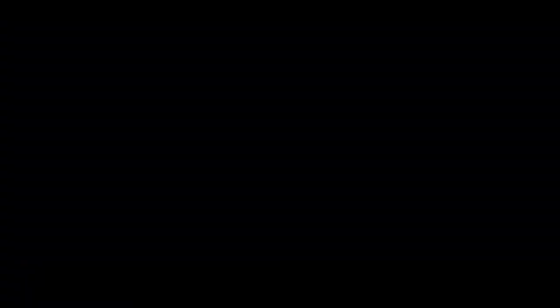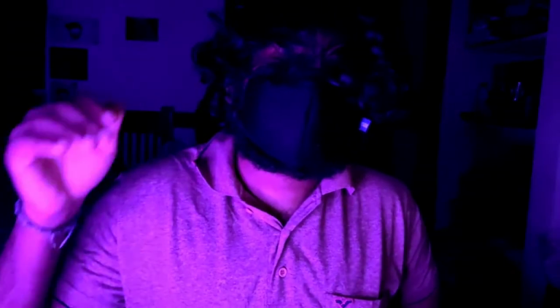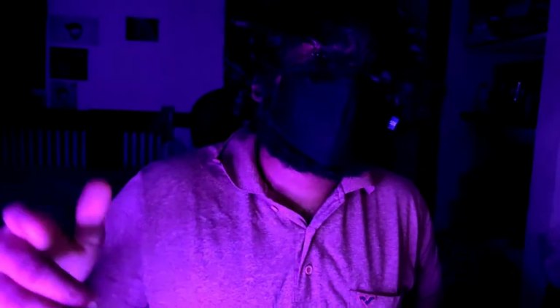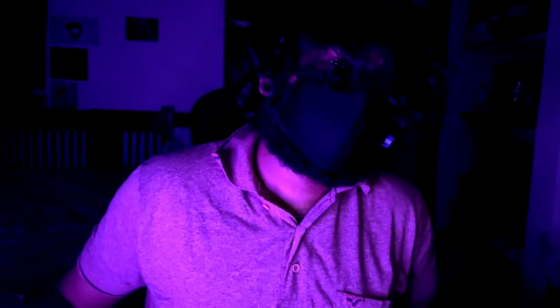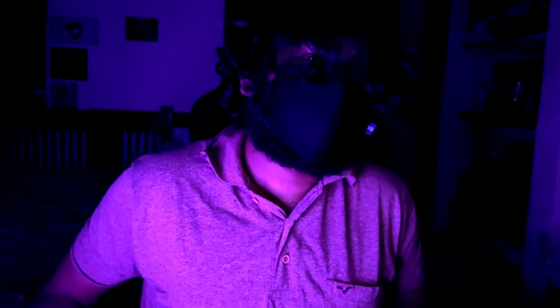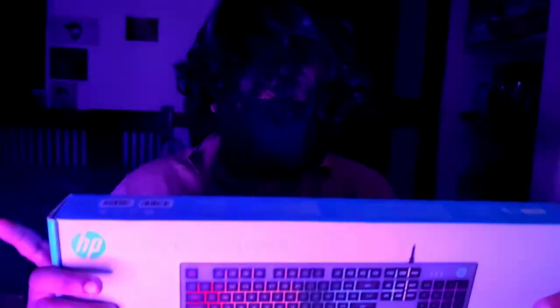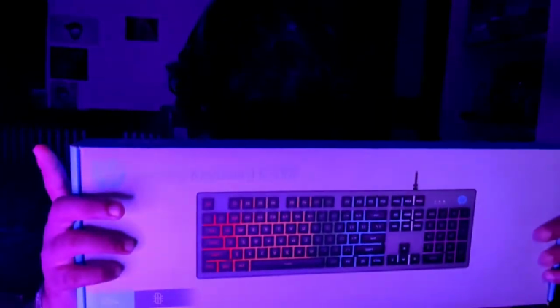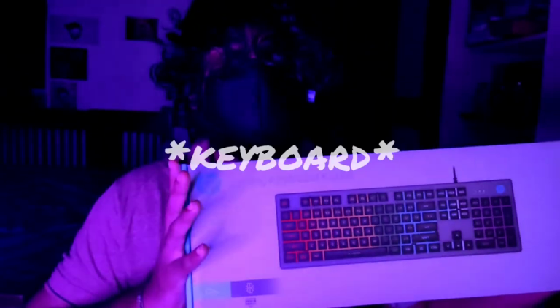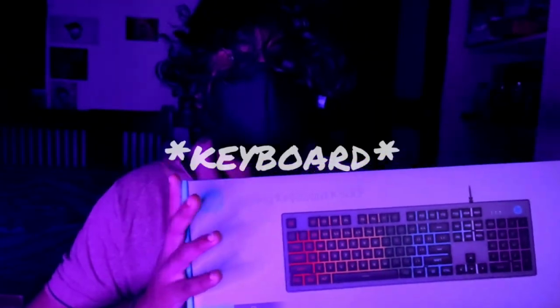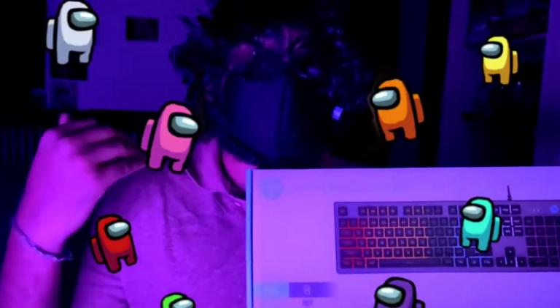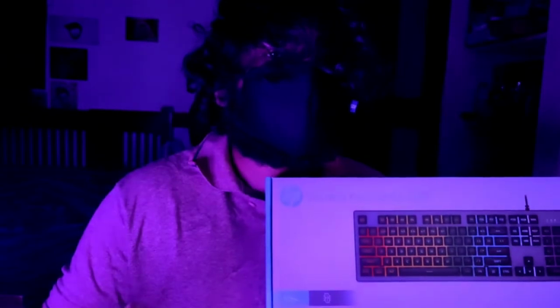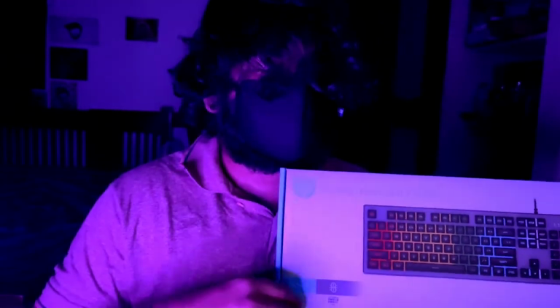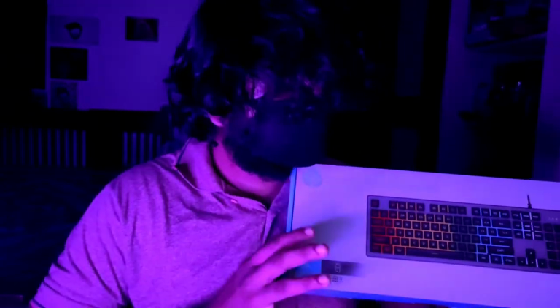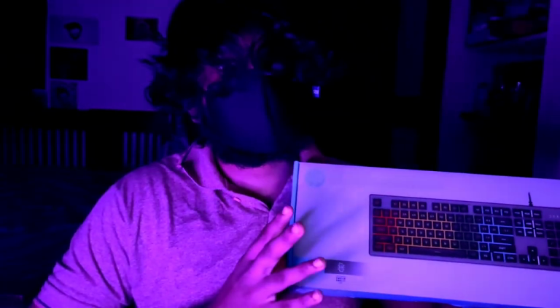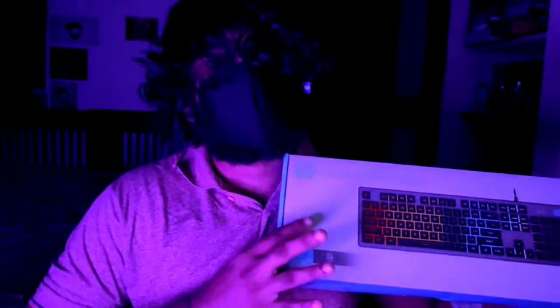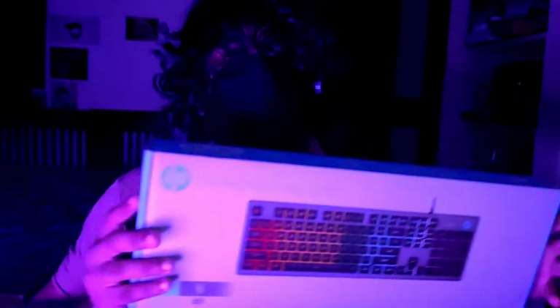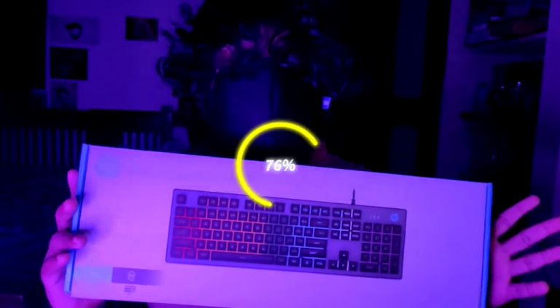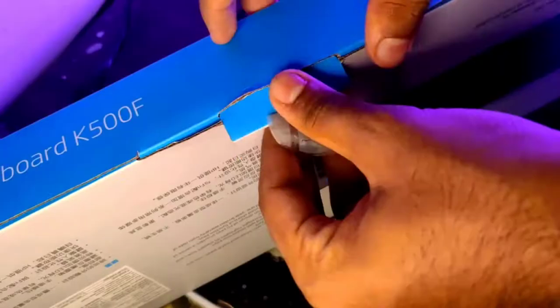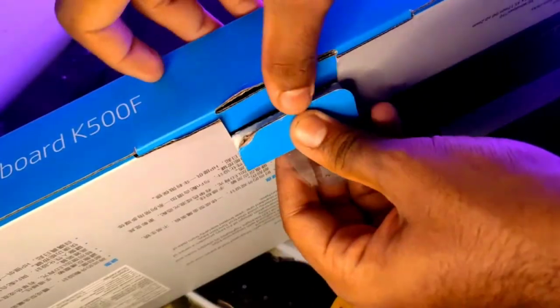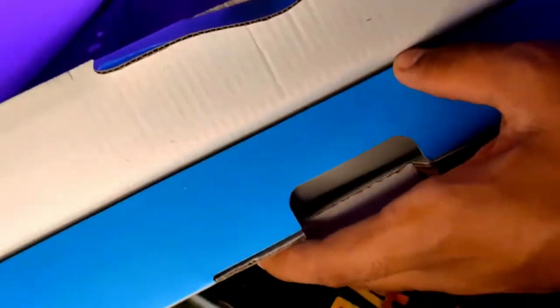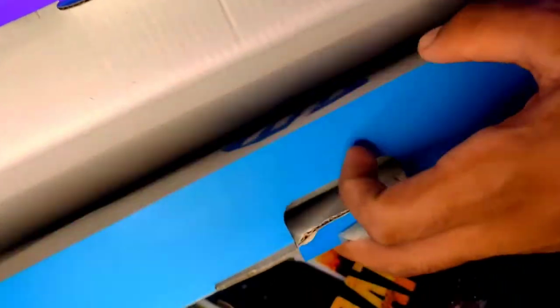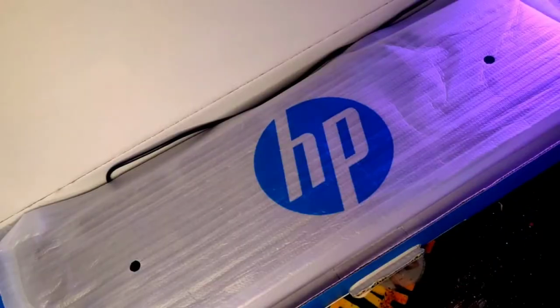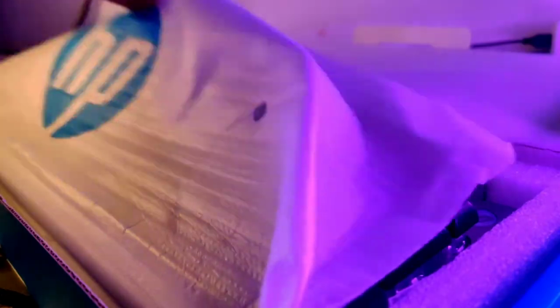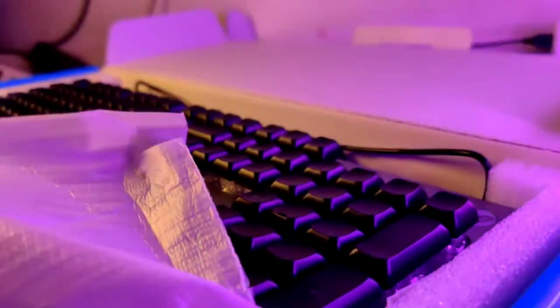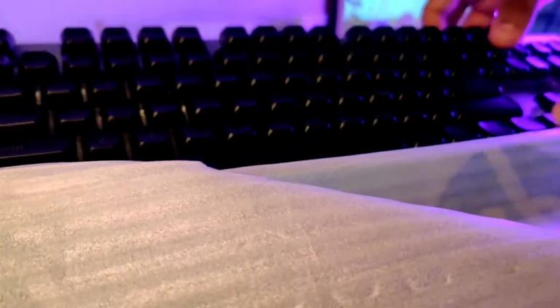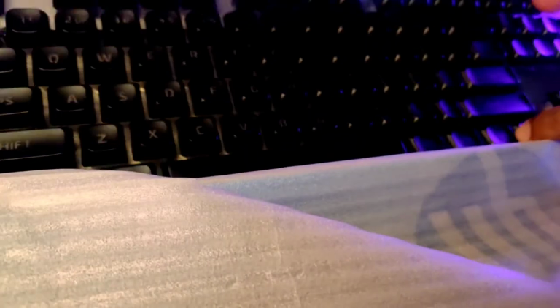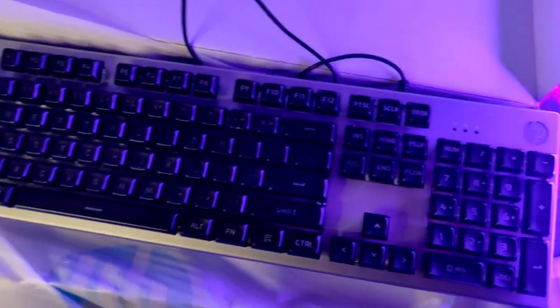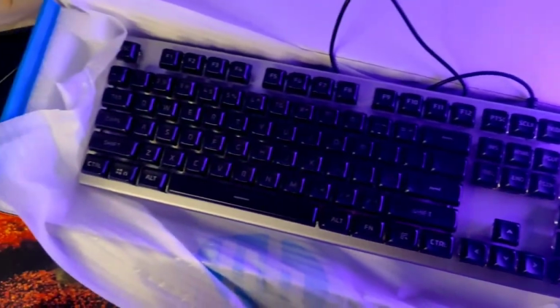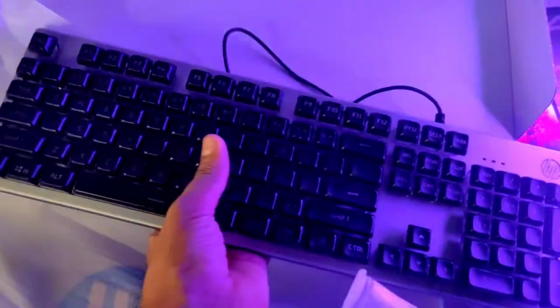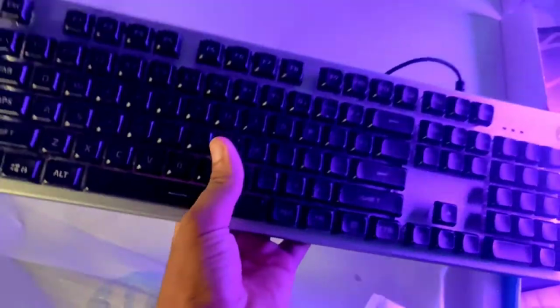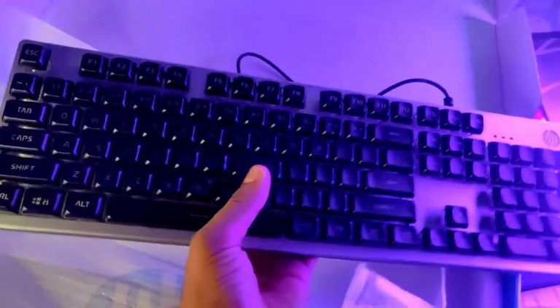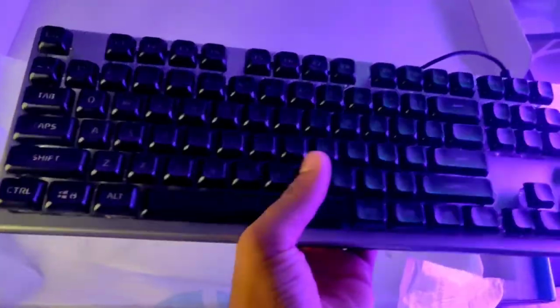Hi guys, I am rvpeggz and in this video I am going to customize this gaming laptop with Among Us characters. So without wasting any time, let's go customize this — let's open the keyboard.